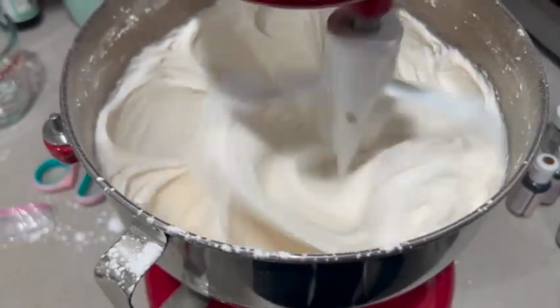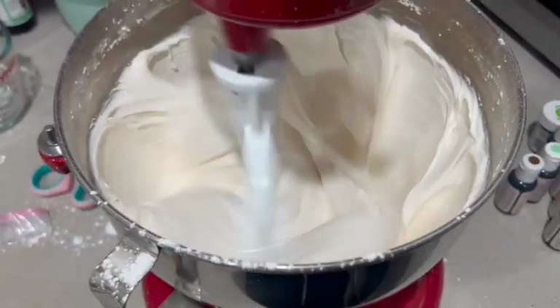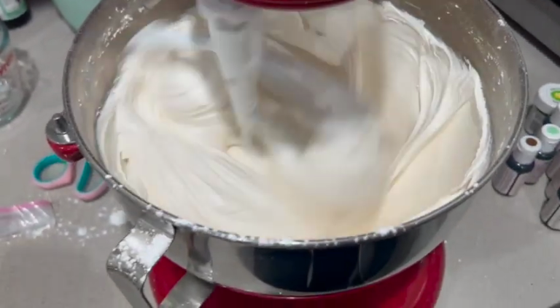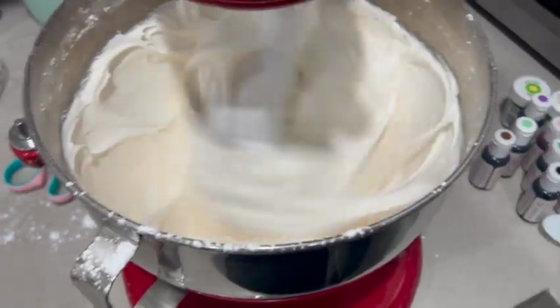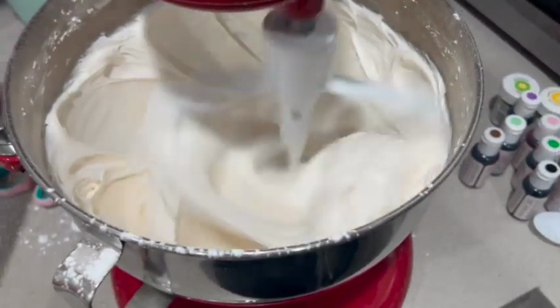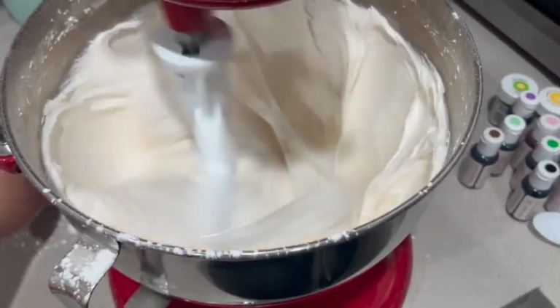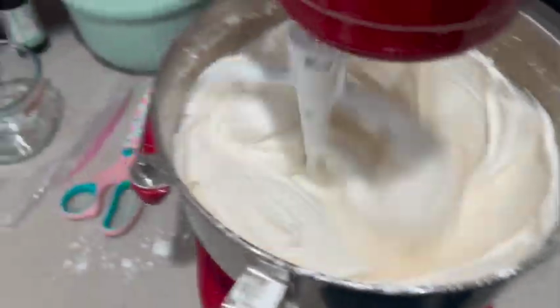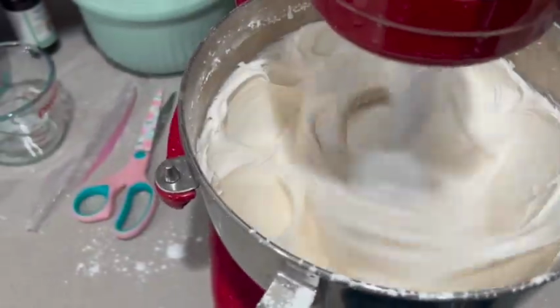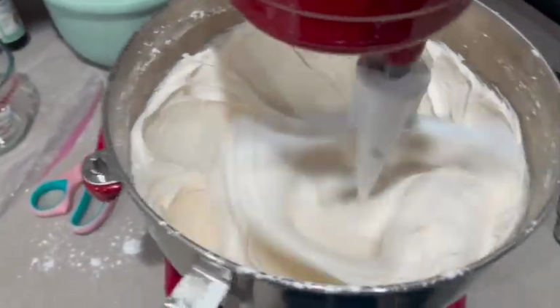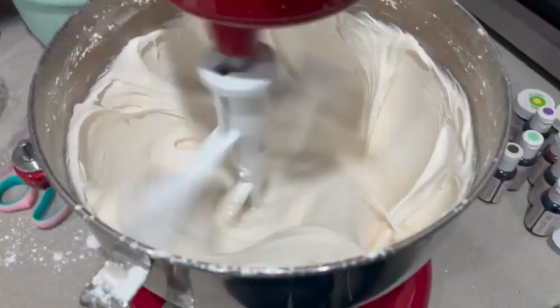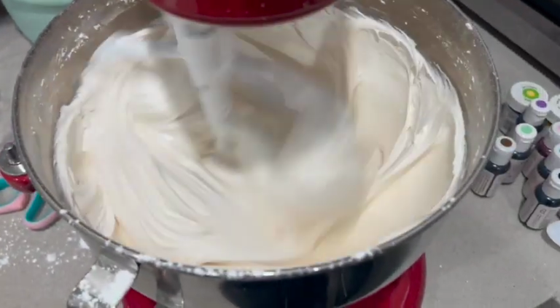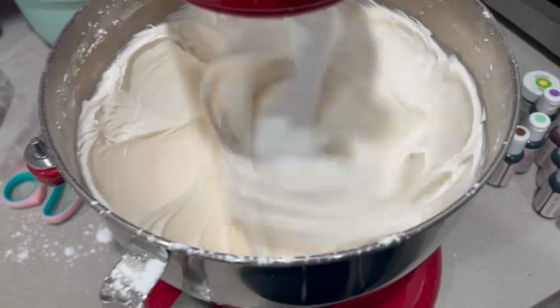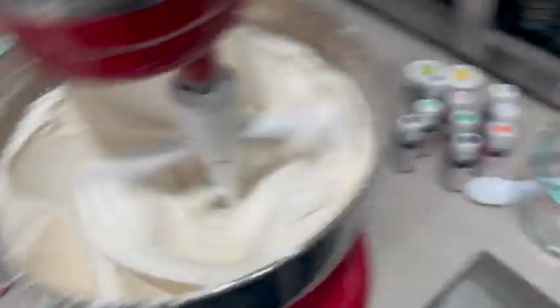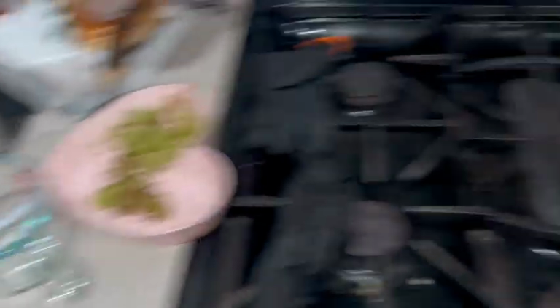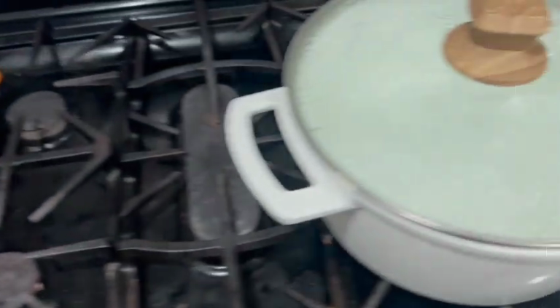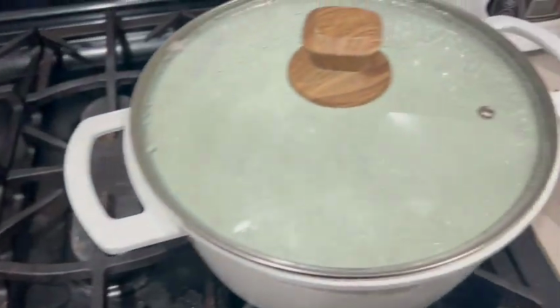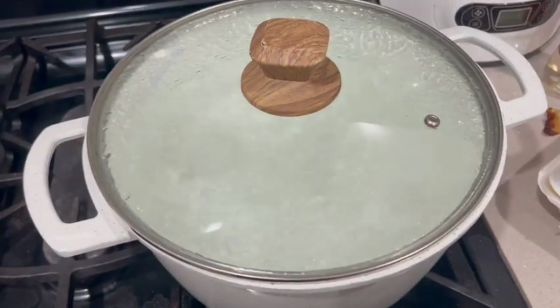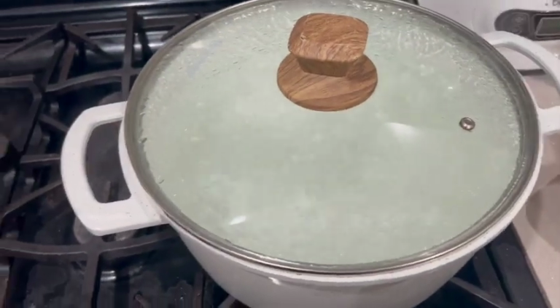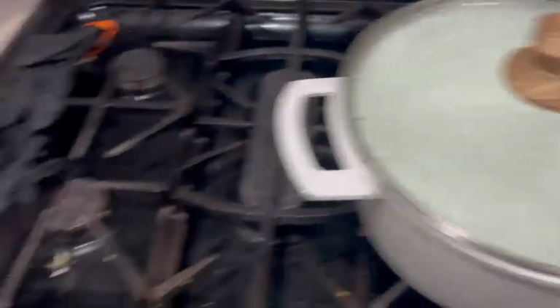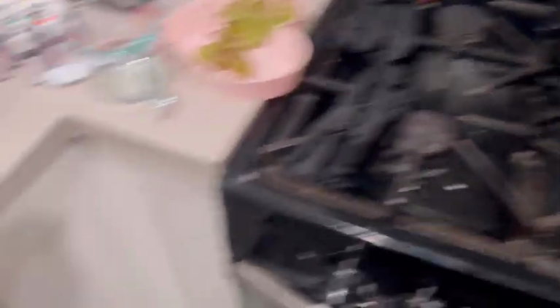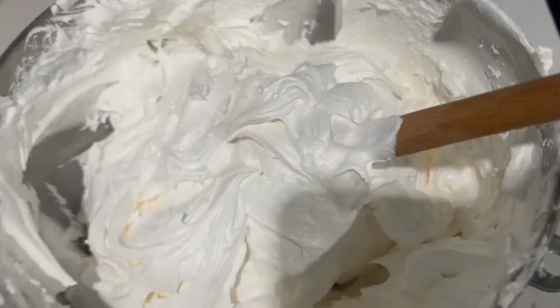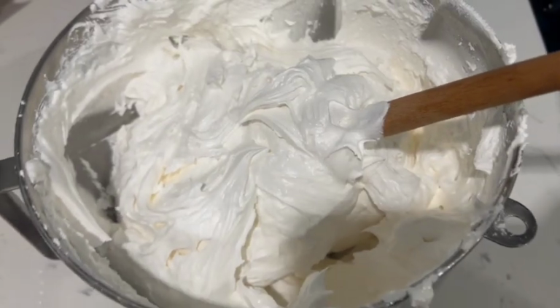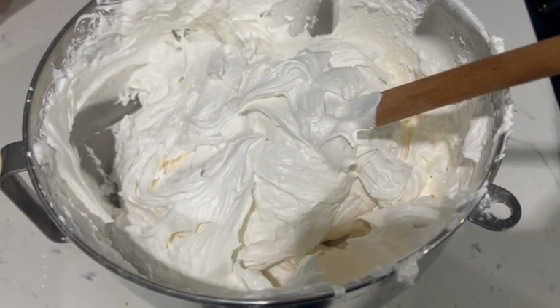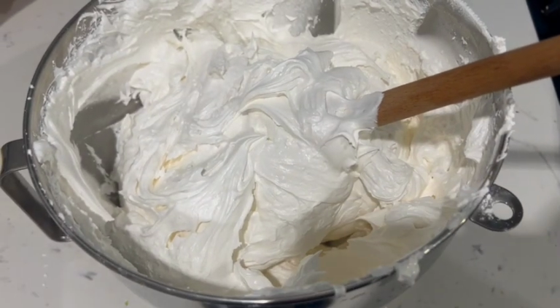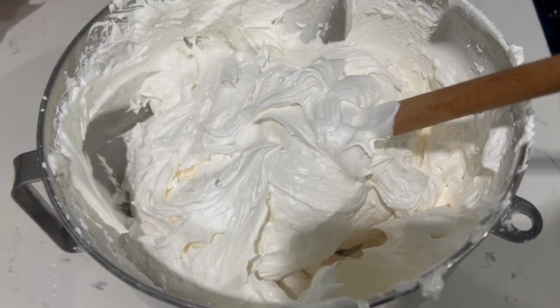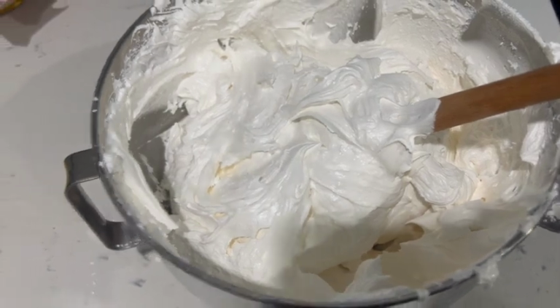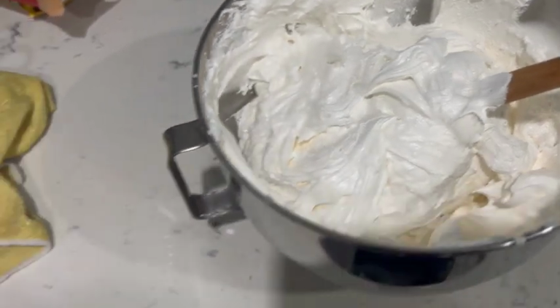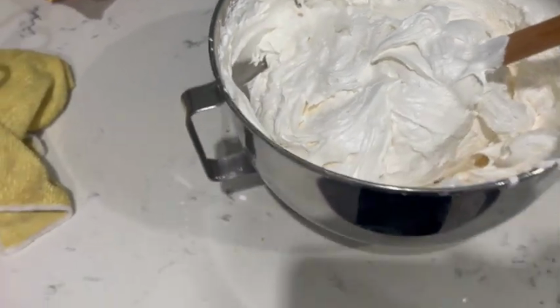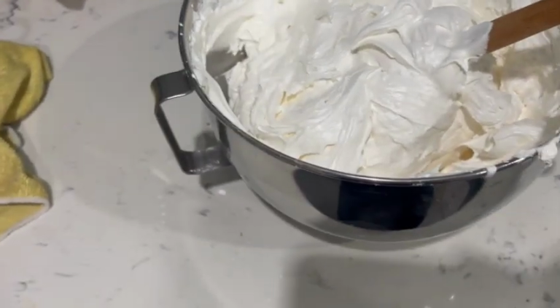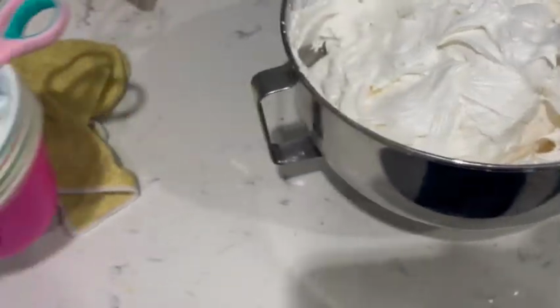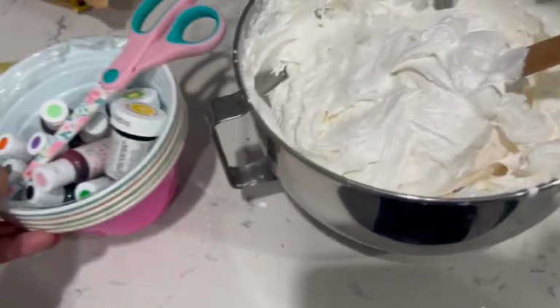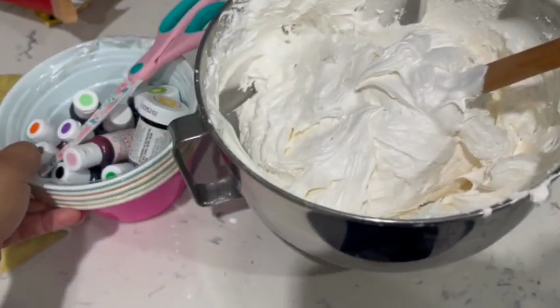We are up to decorating the cookies today, making the royal icing right now — and also dinner once again. We have the royal icing, and it's time to color it.